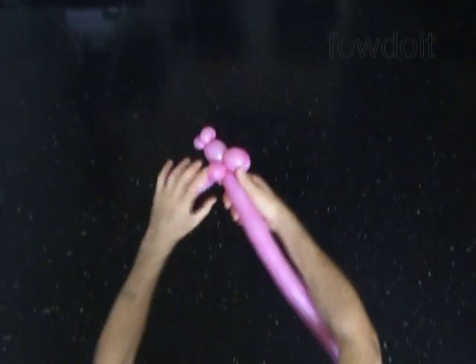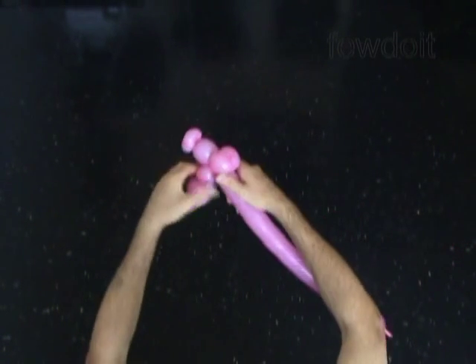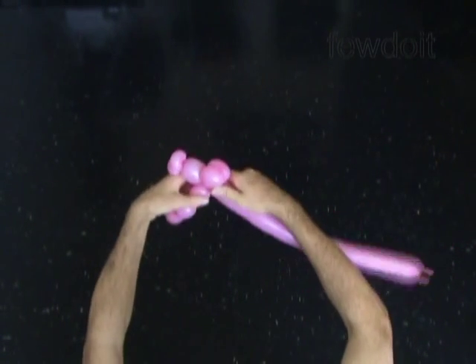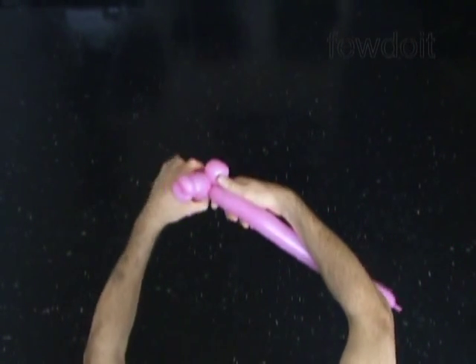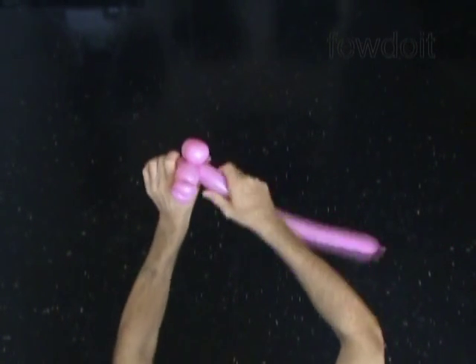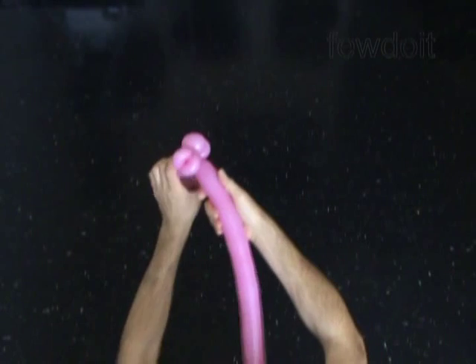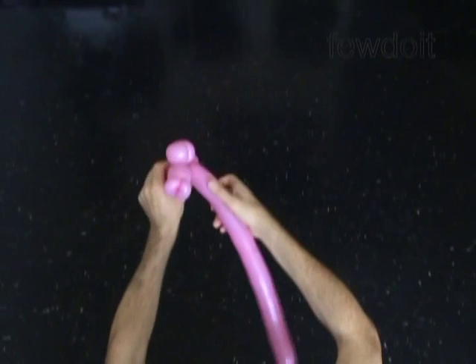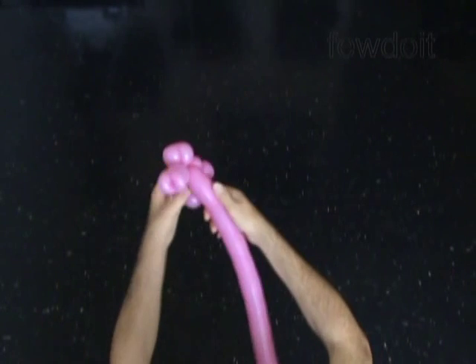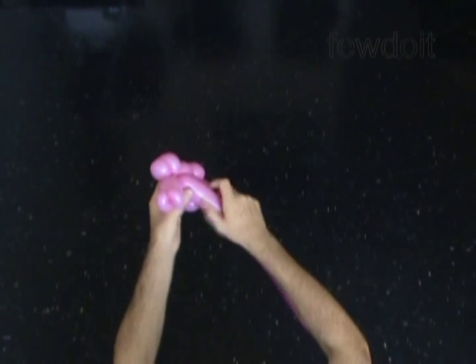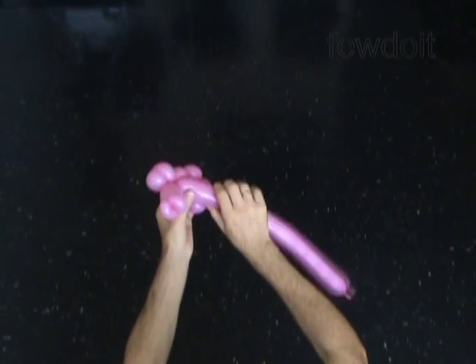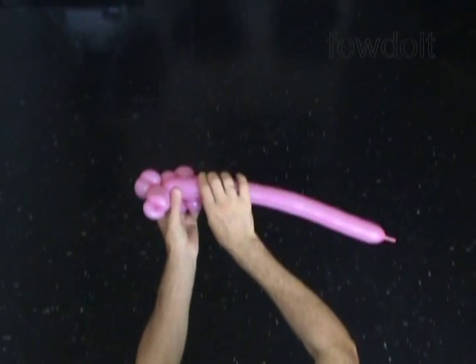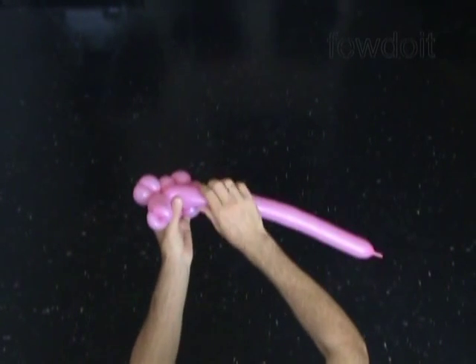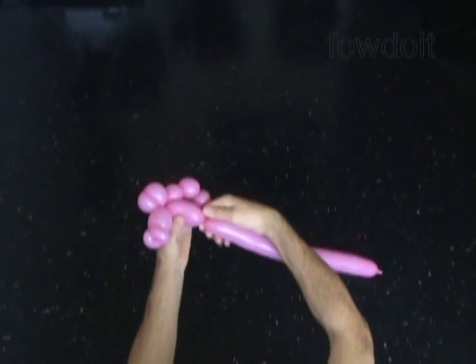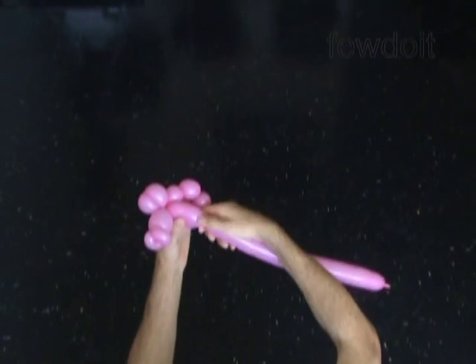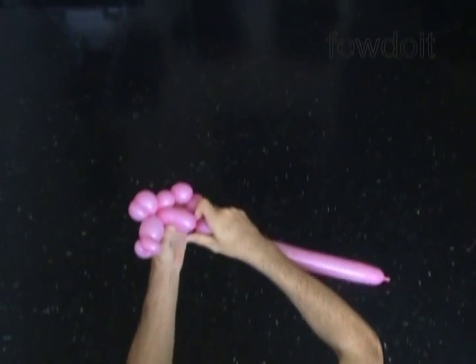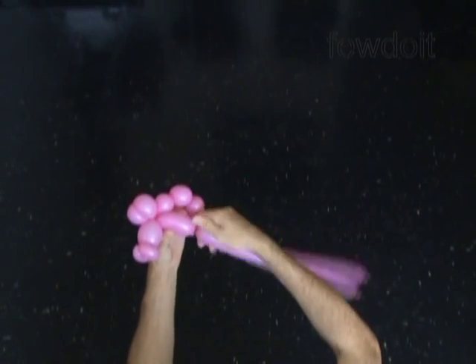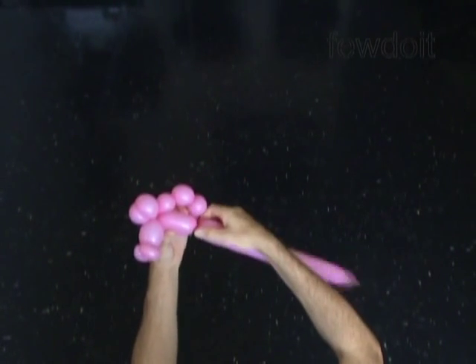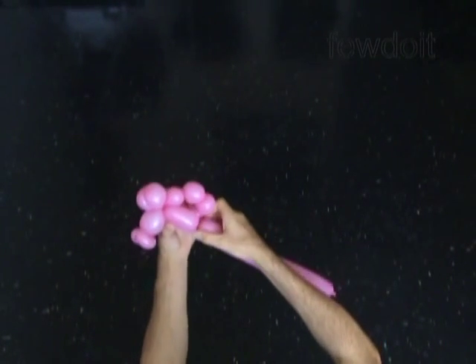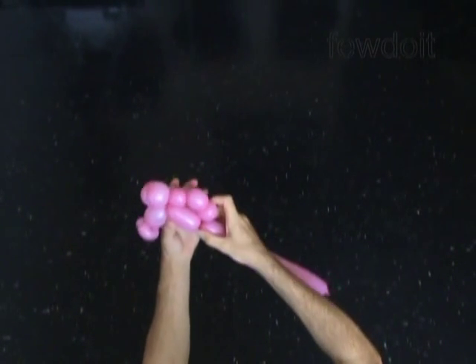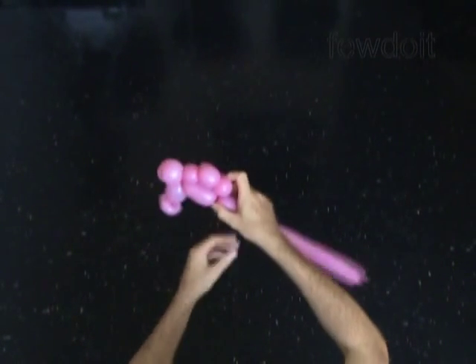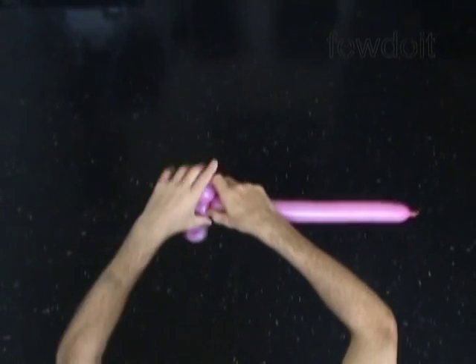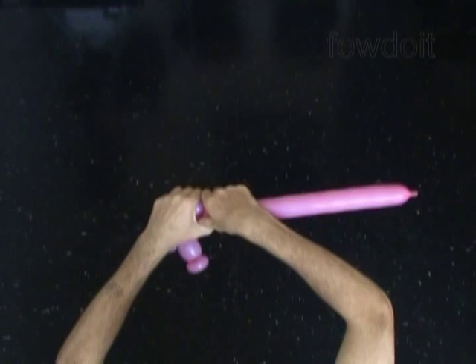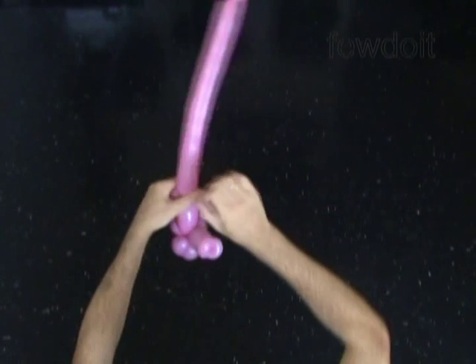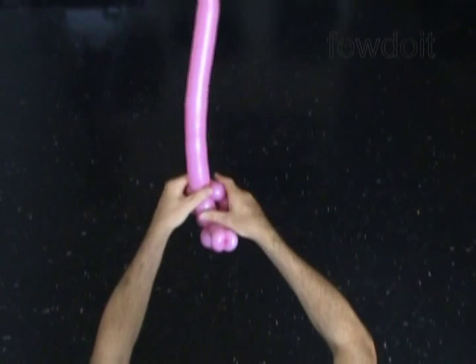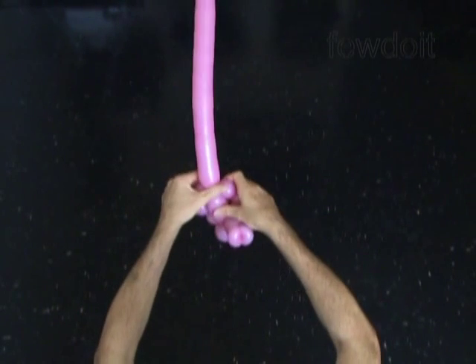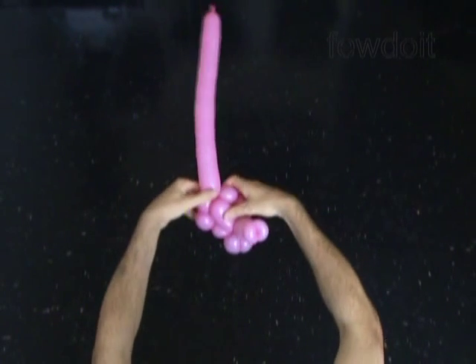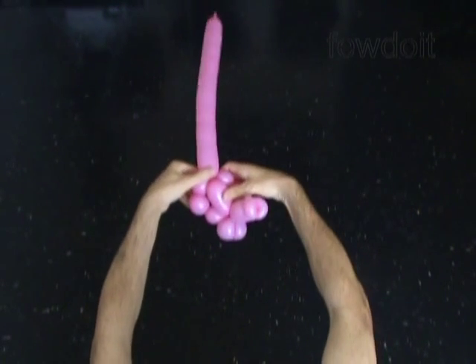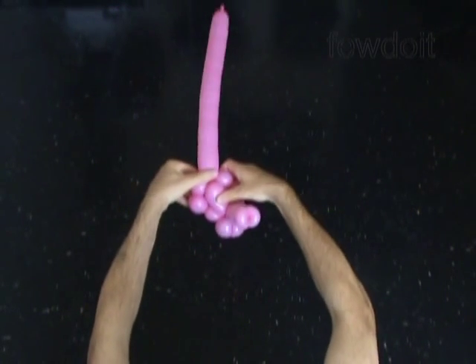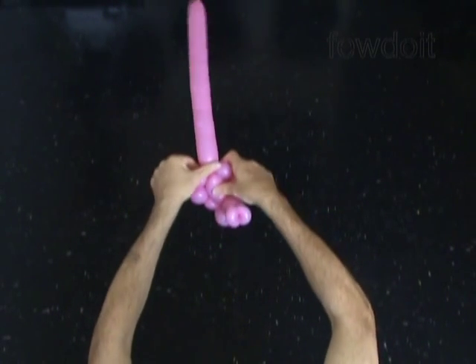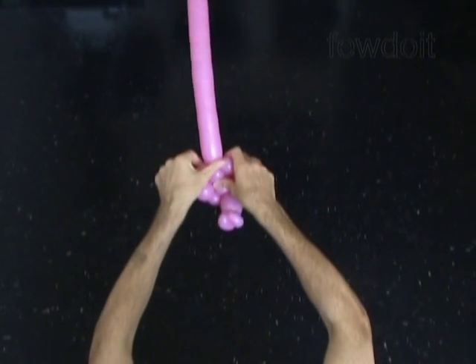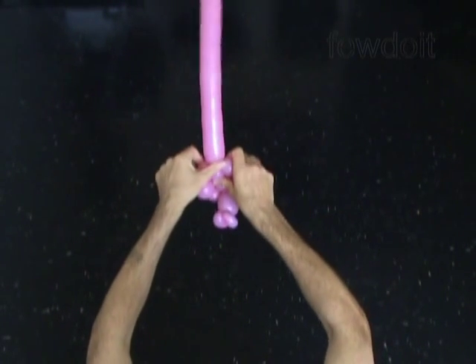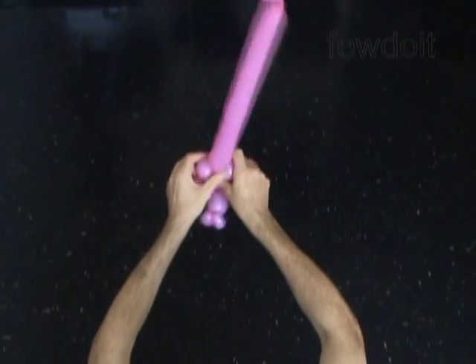Twist the twelfth, about three inch bubble to make the neck of the horse. Lock the free end of the twelfth bubble between the eighth and the ninth bubbles.